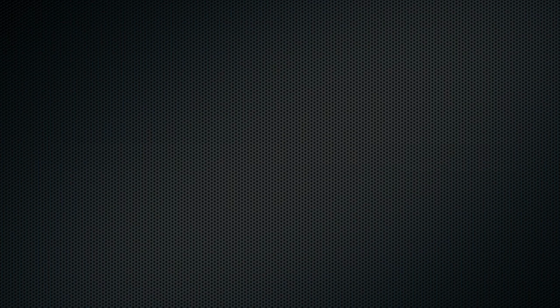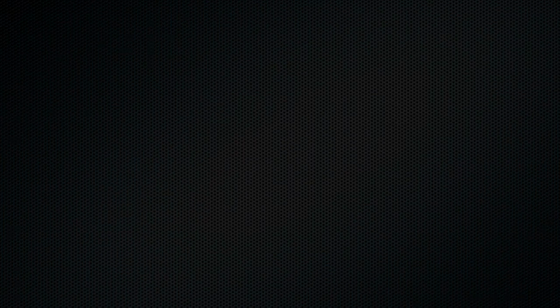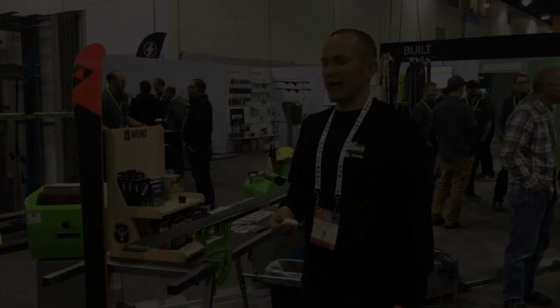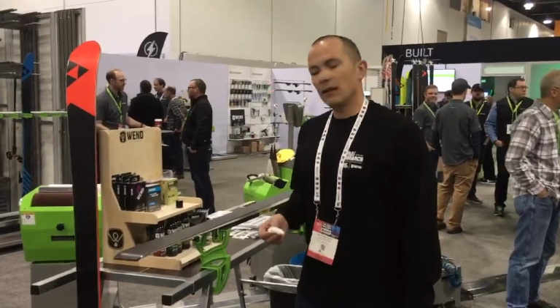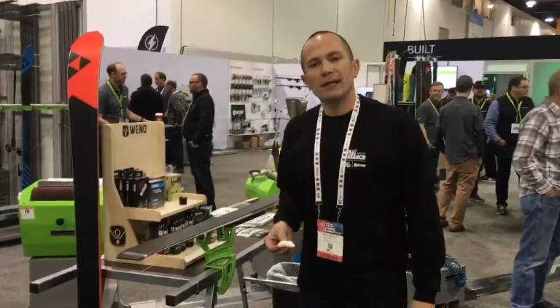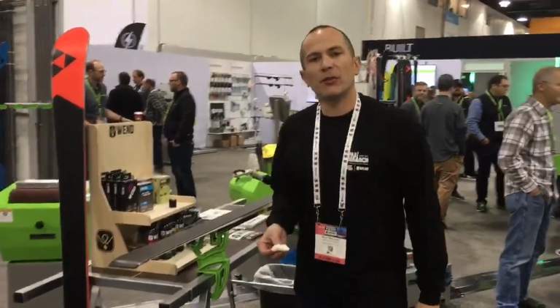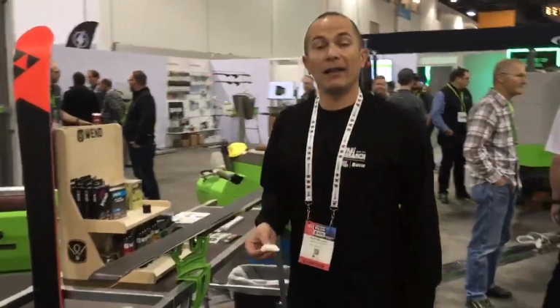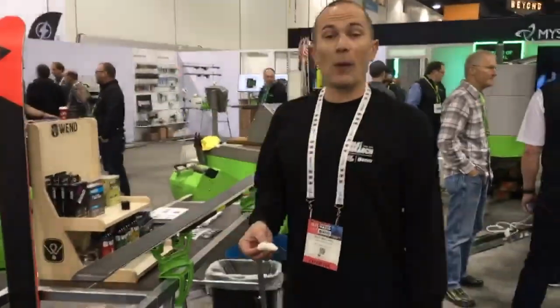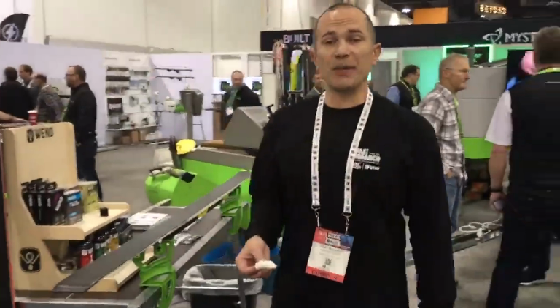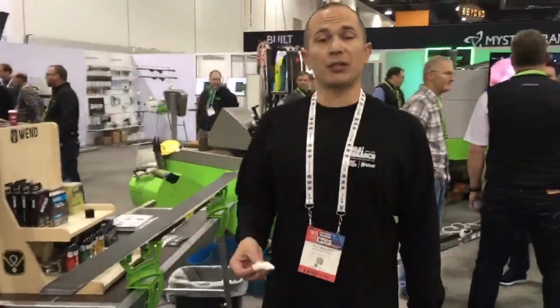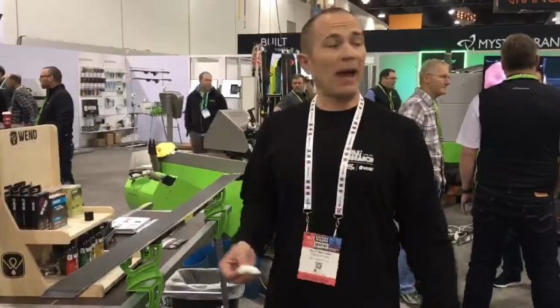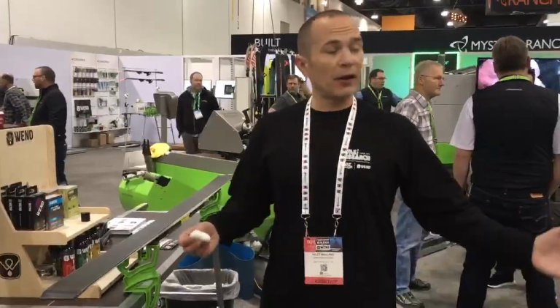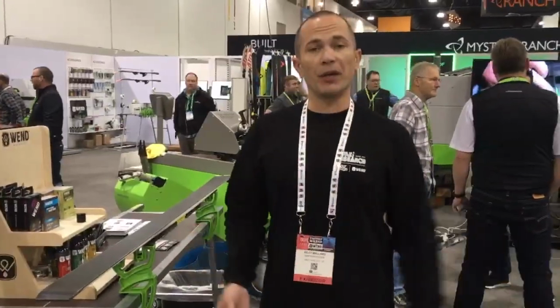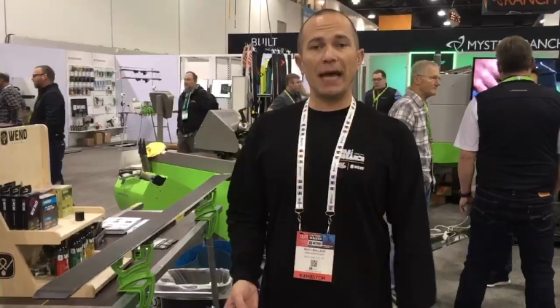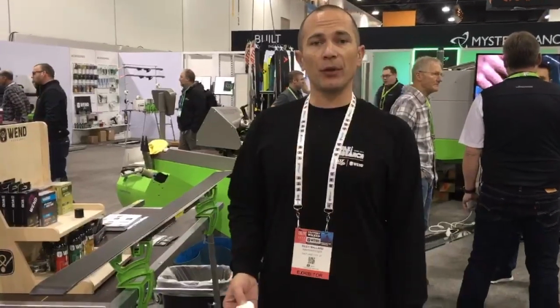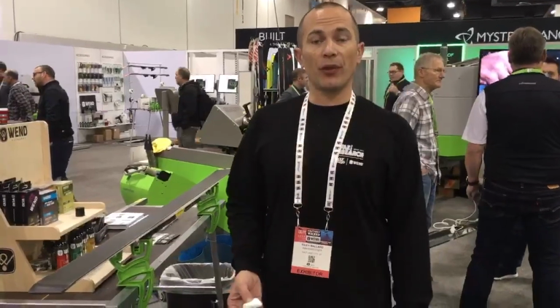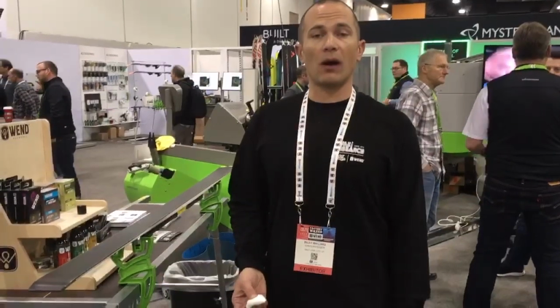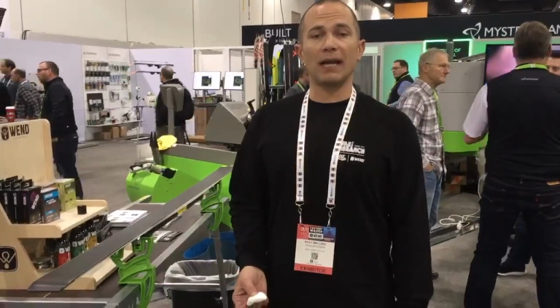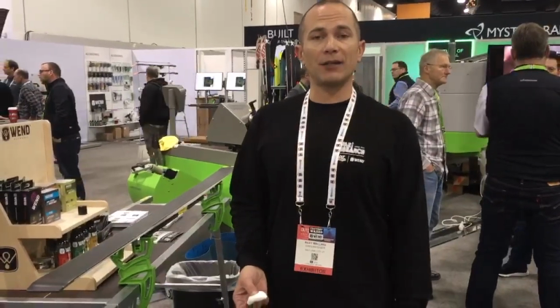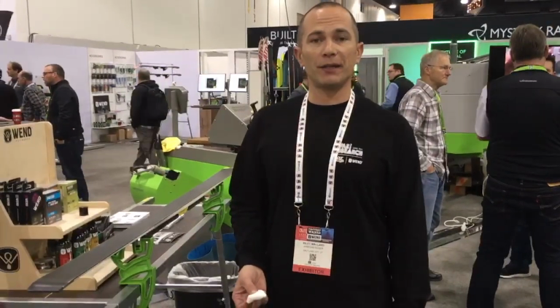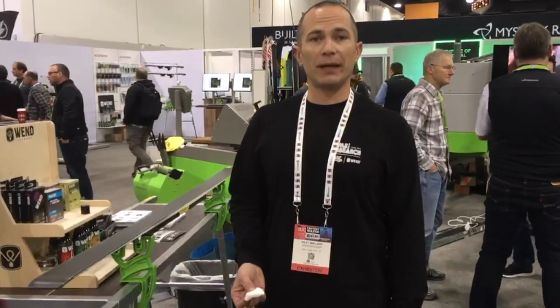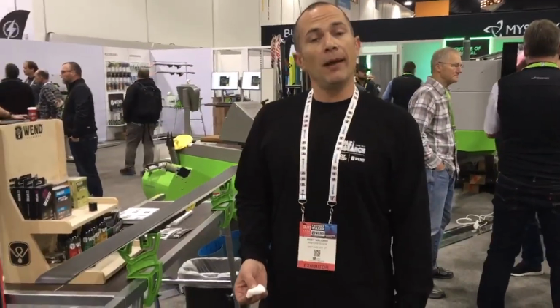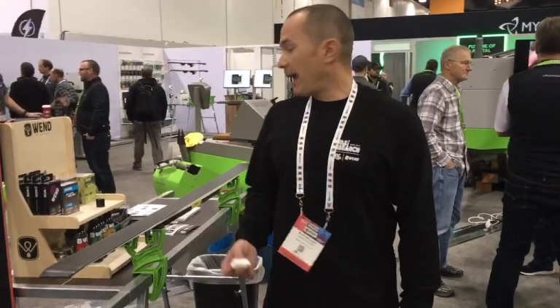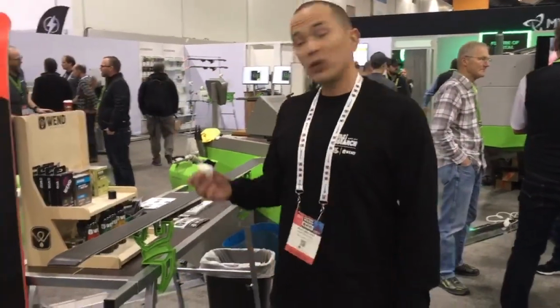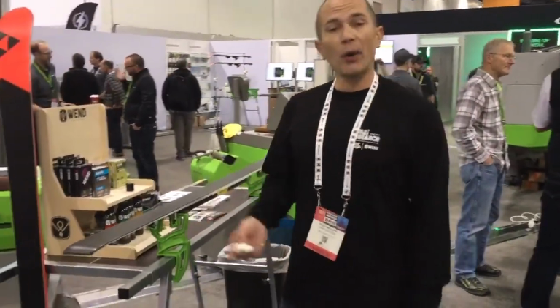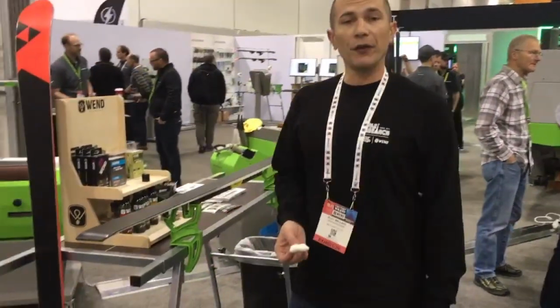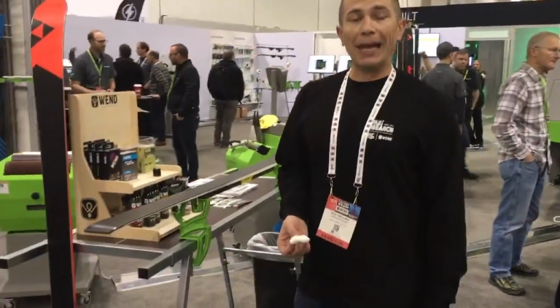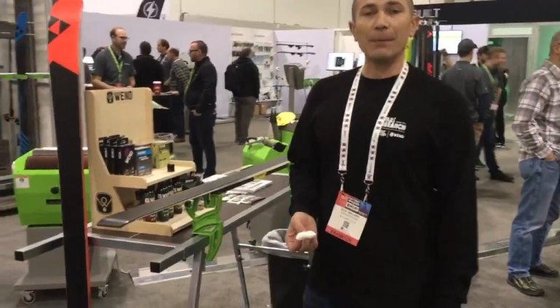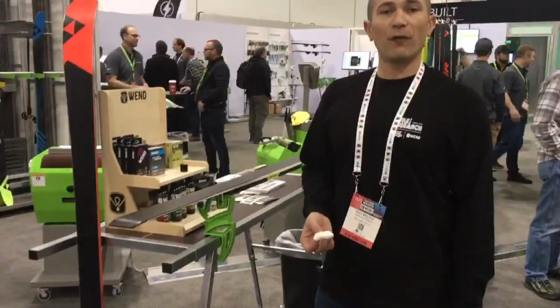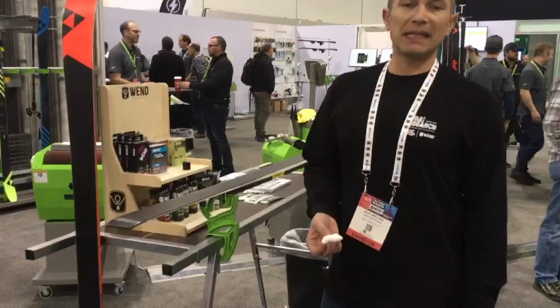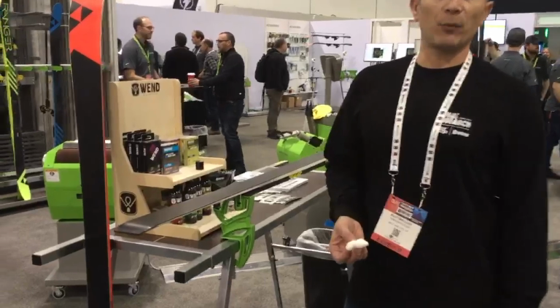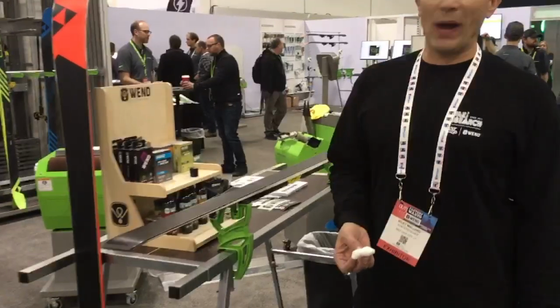Good morning, this is Riley with Wax Research and WEN here at the Winter Stagger booth with ORSIA 2020, and we're showing off the new NP Performance line with WEN.